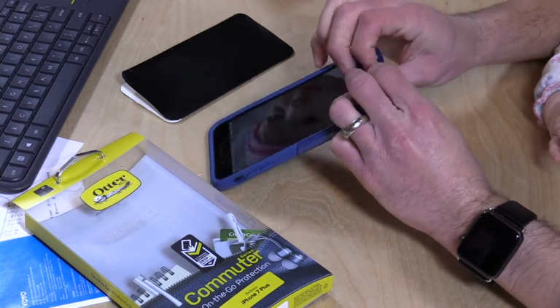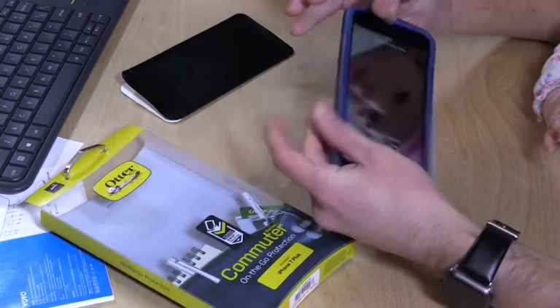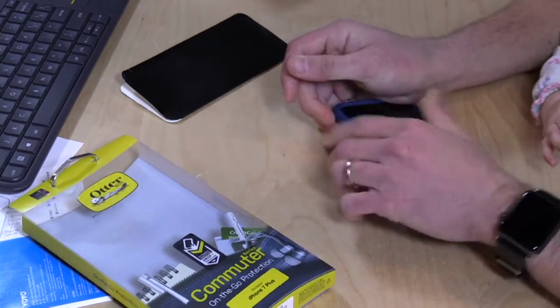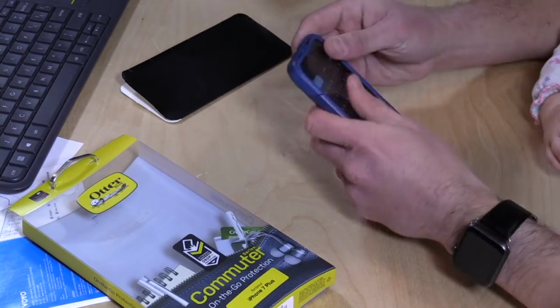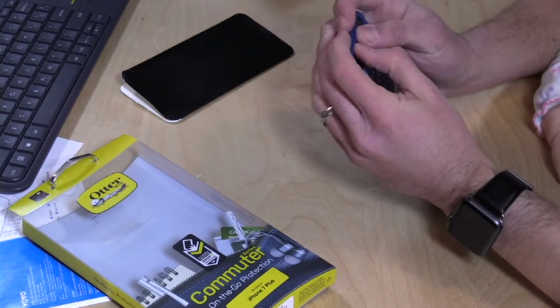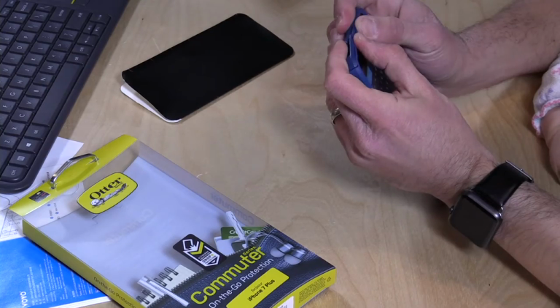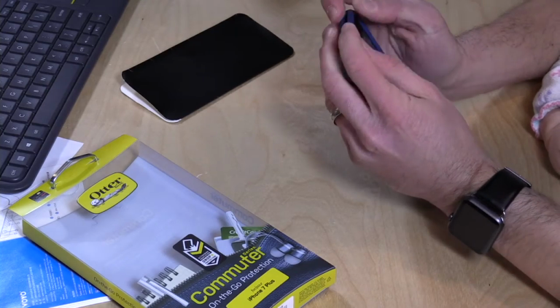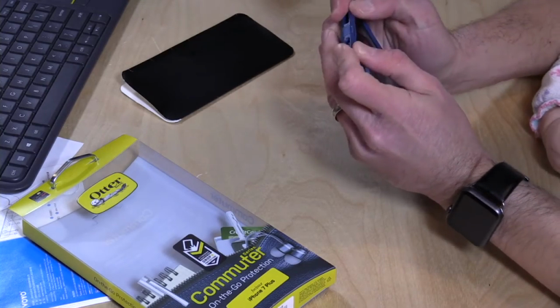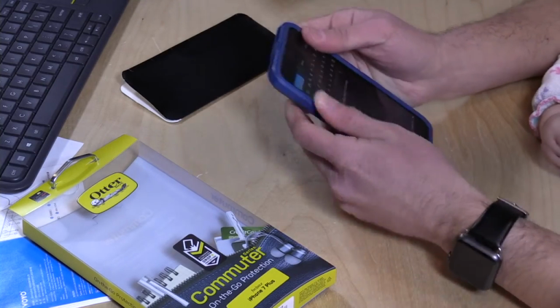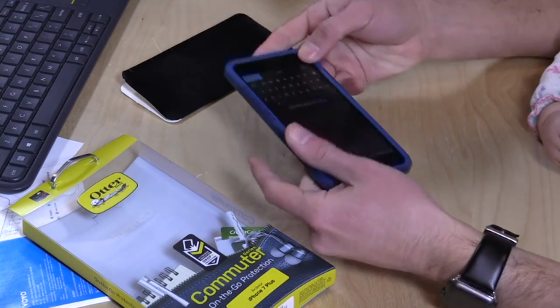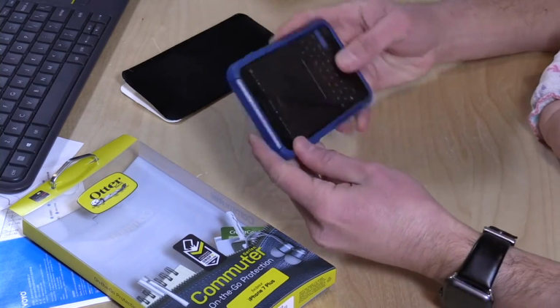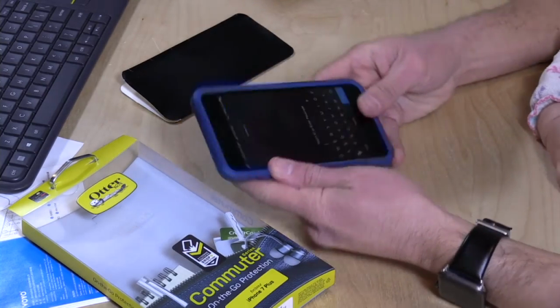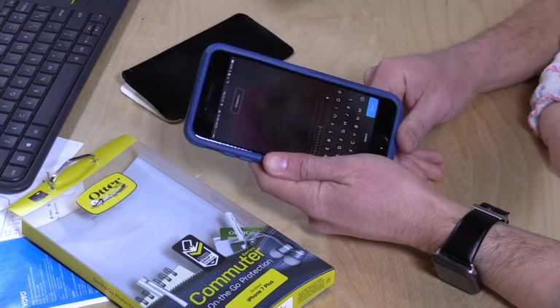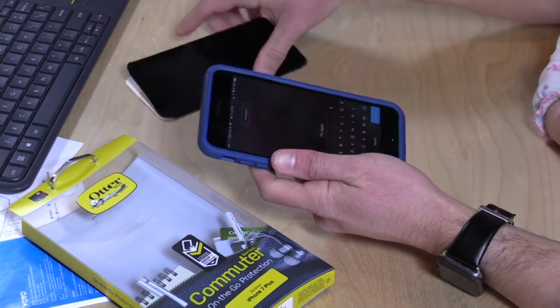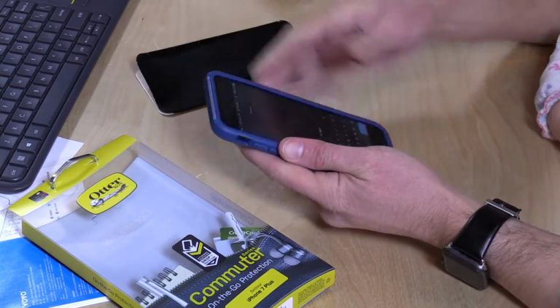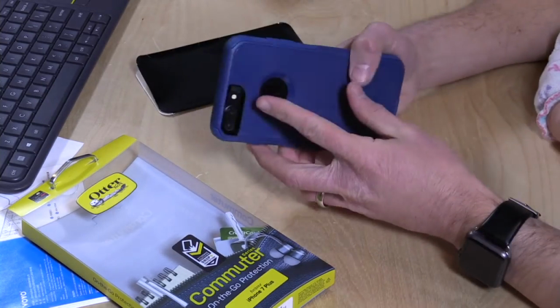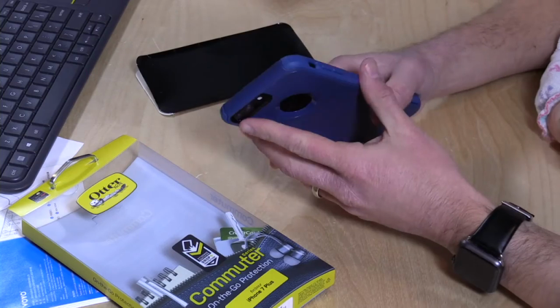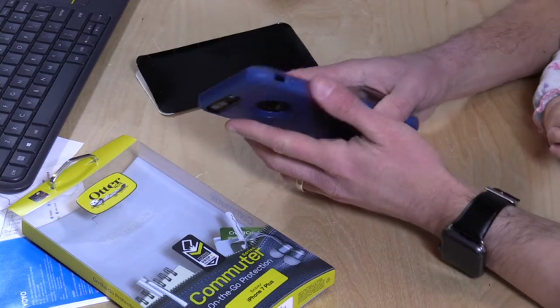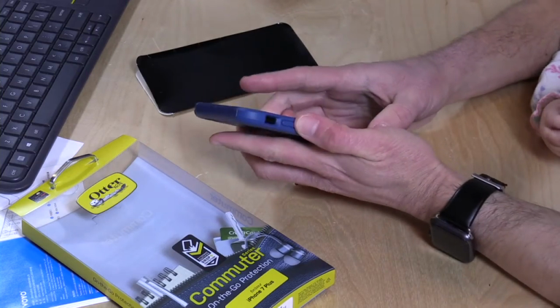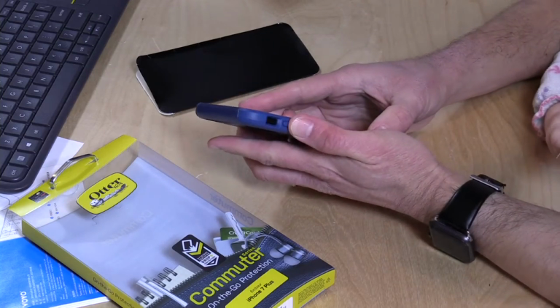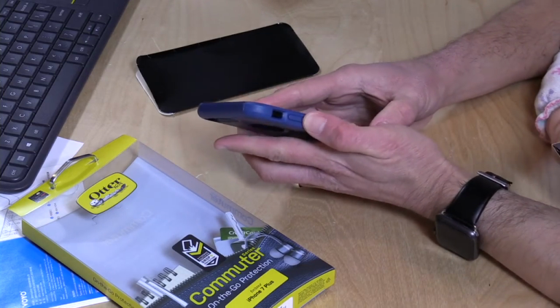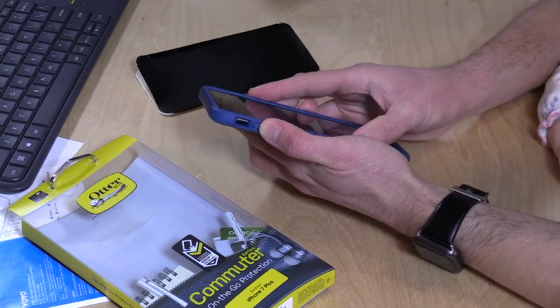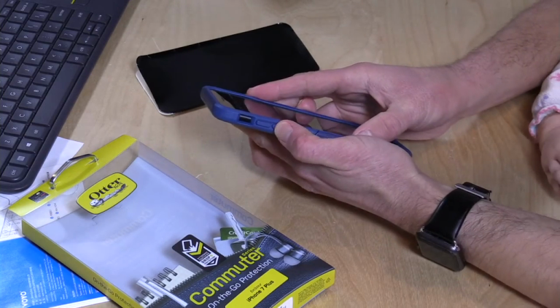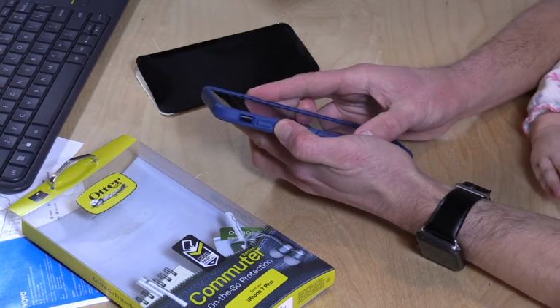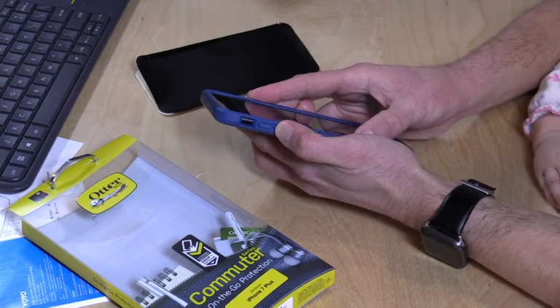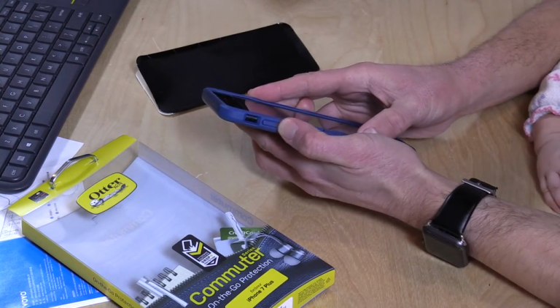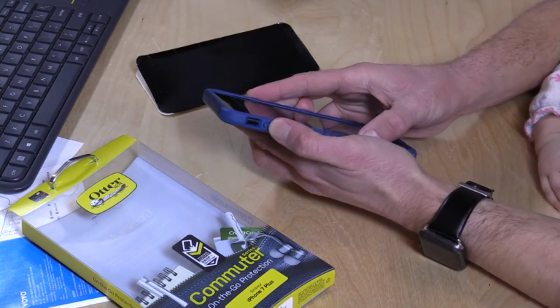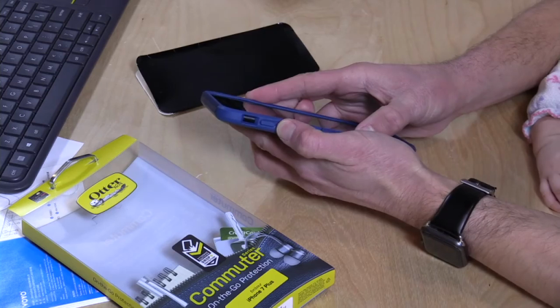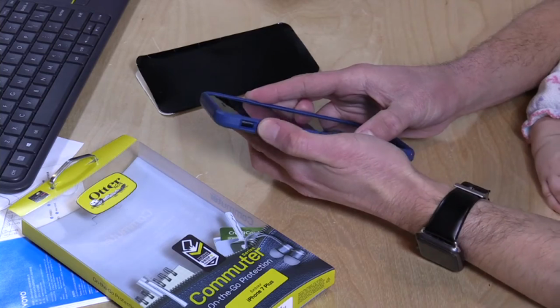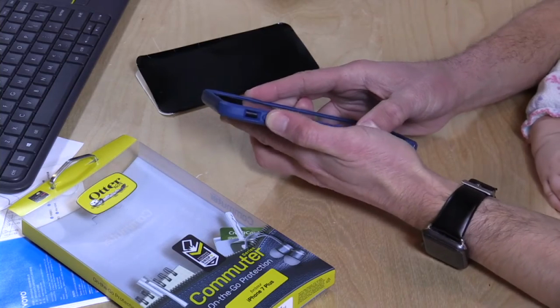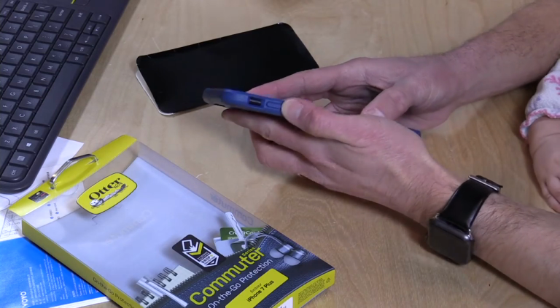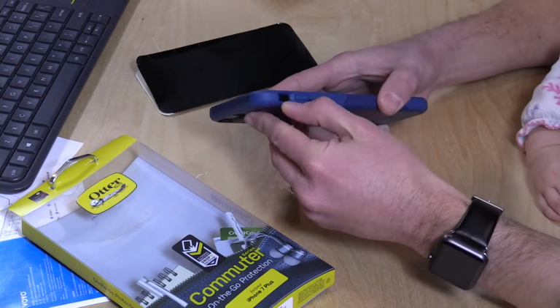I did find that there is a little bit of an issue getting everything to snap into place, but once it's in, you're good to go. You can see now the case is fully applied. The buttons are very easily accessible and you get a nice pushing click back when you push down on them.